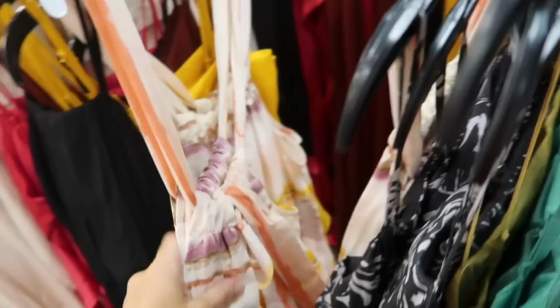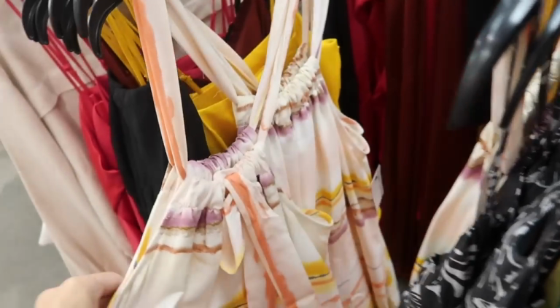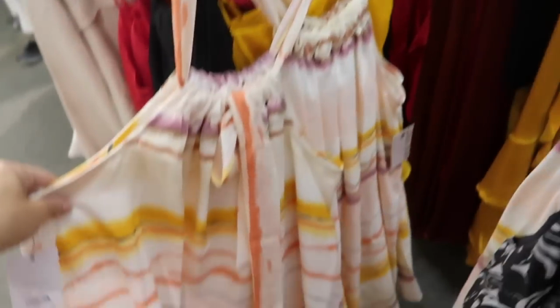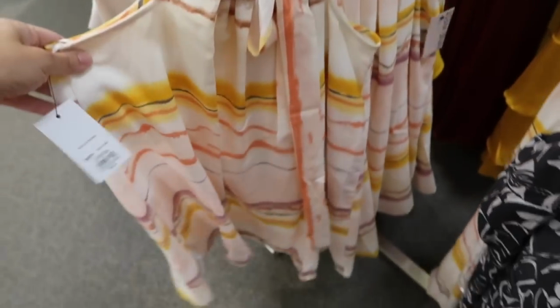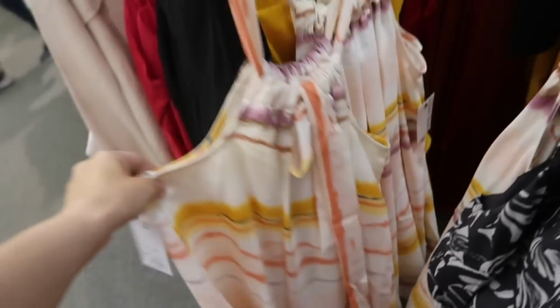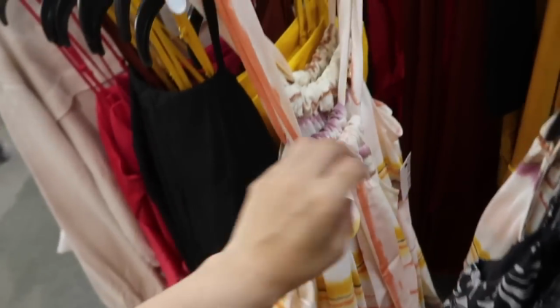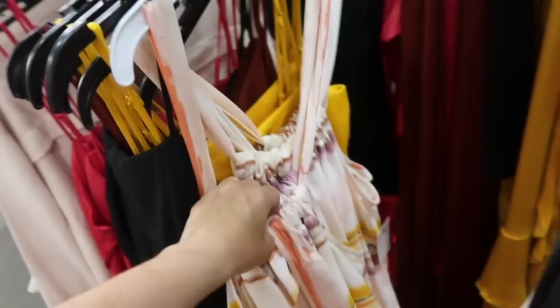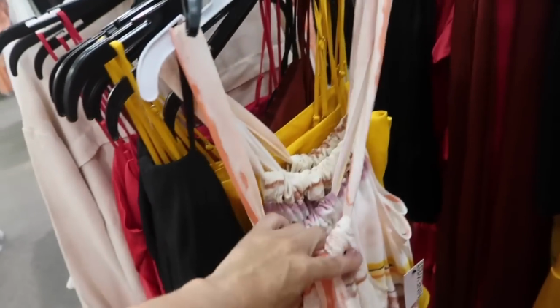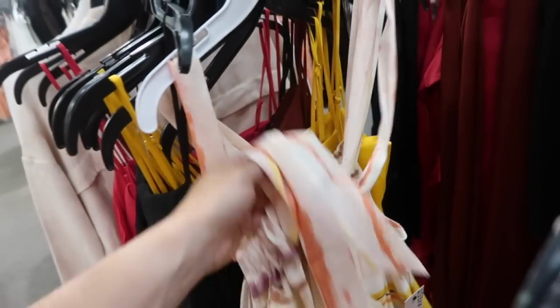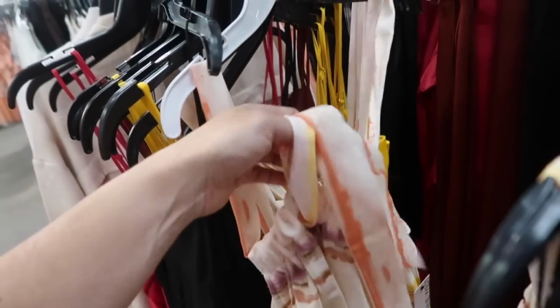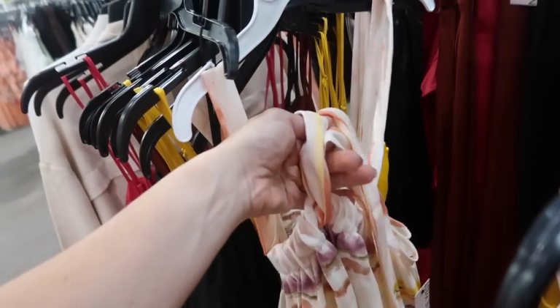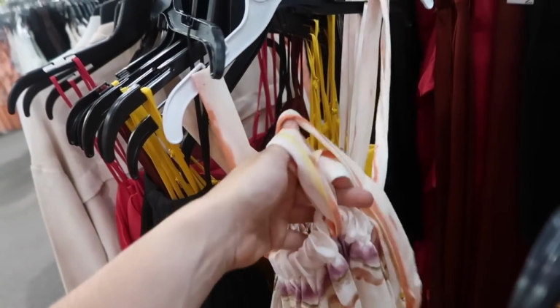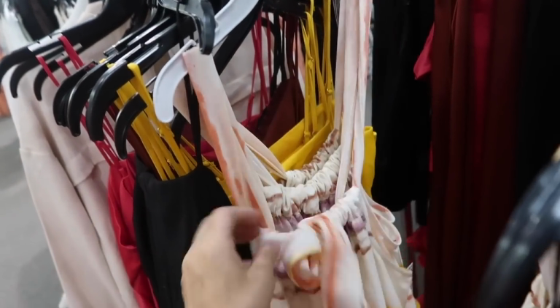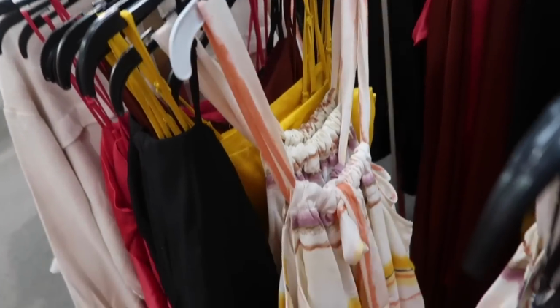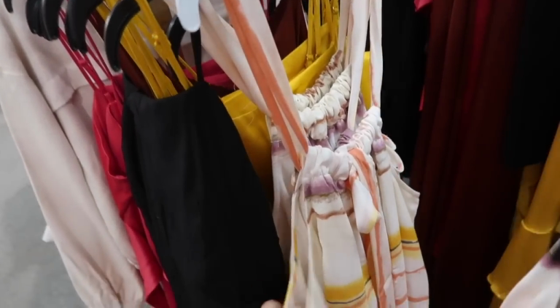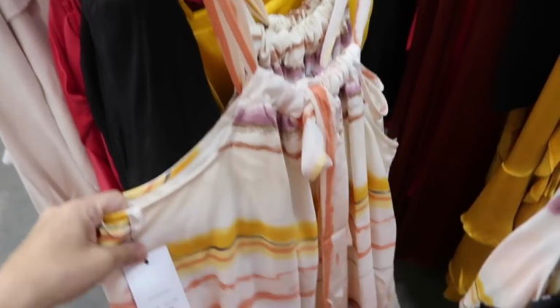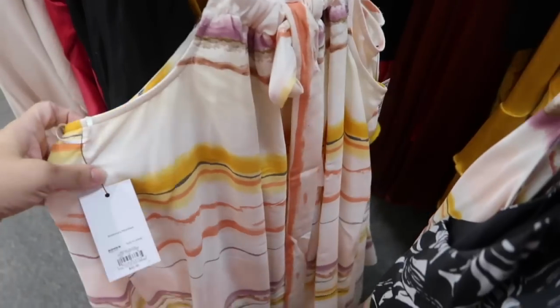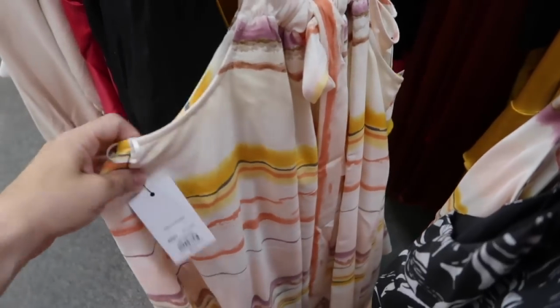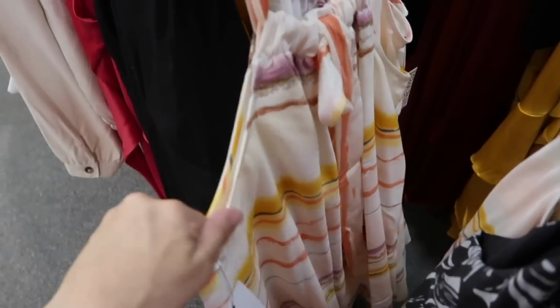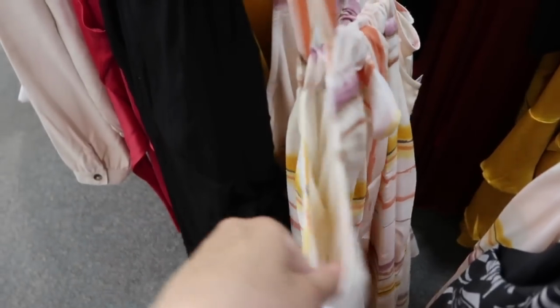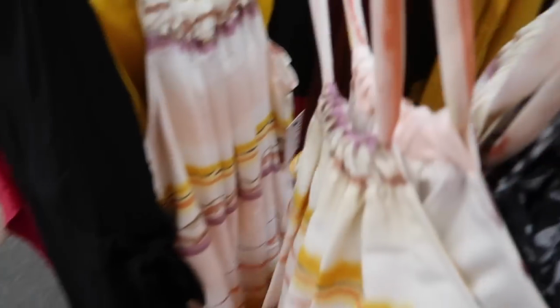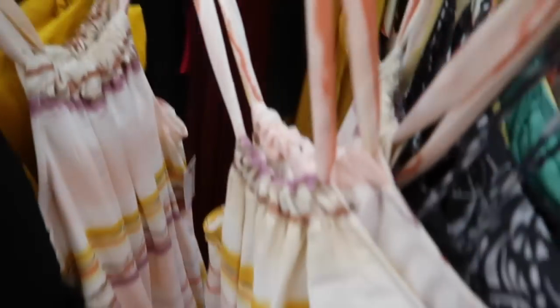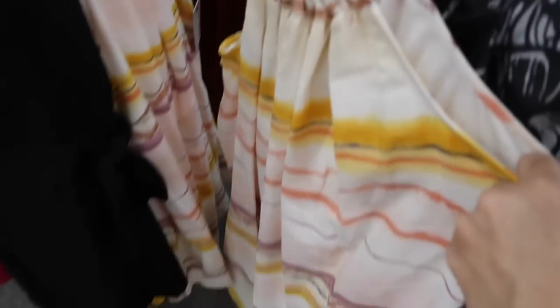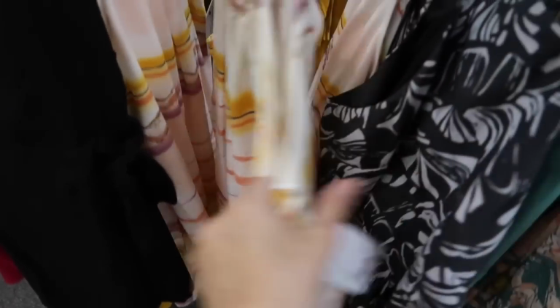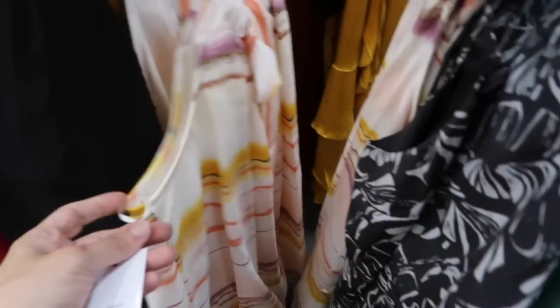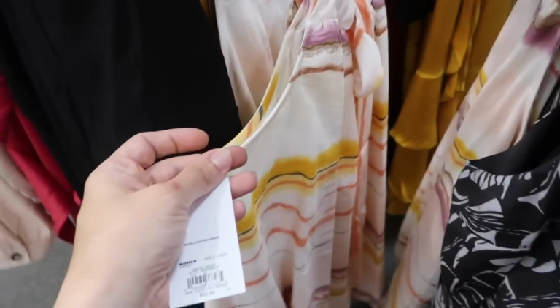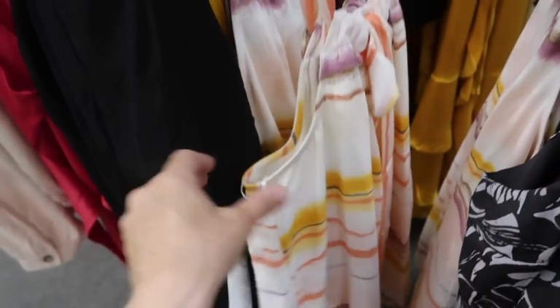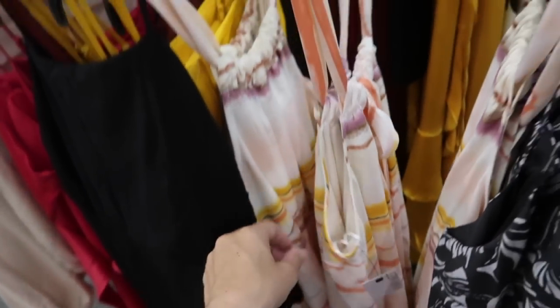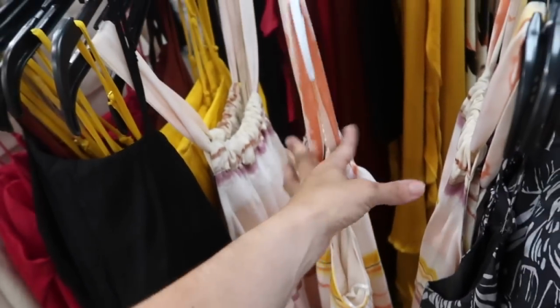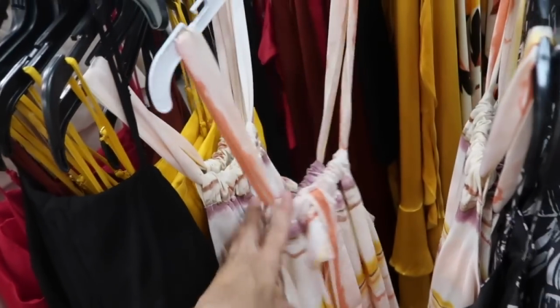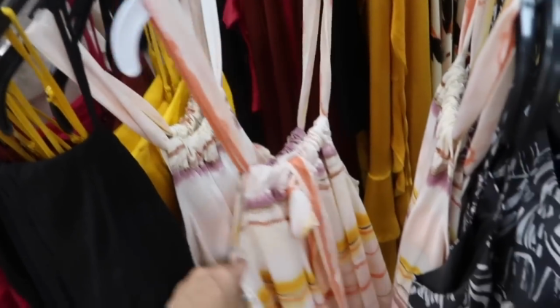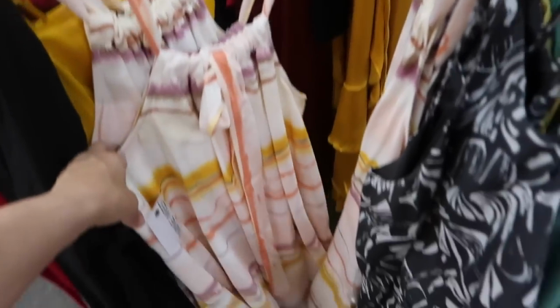Here's another new dress from Nine West. This one has adjustability with this bow in the front, a flowy fit through the body, and it's completely lined. These are normally $50, so it brings it down to $40.